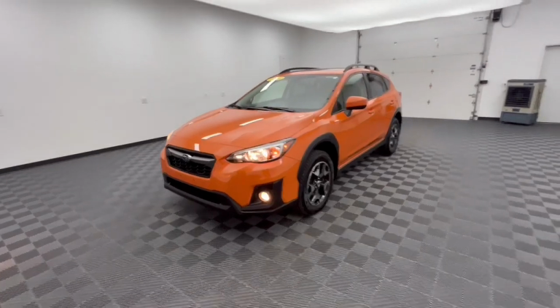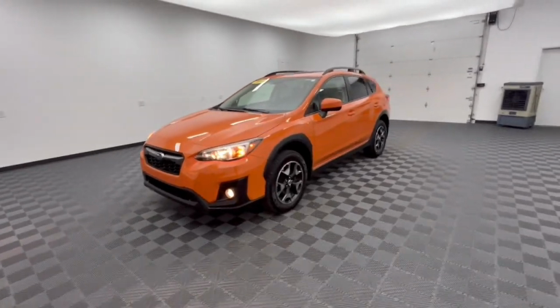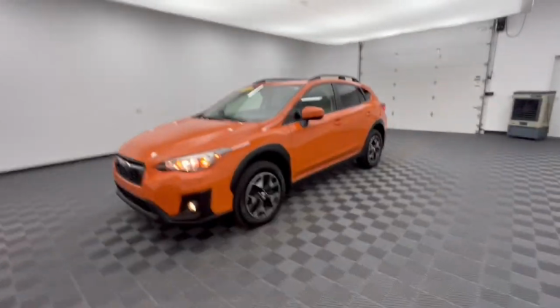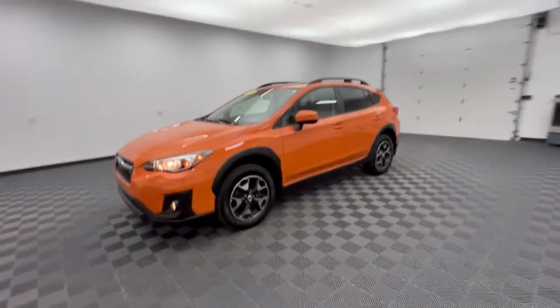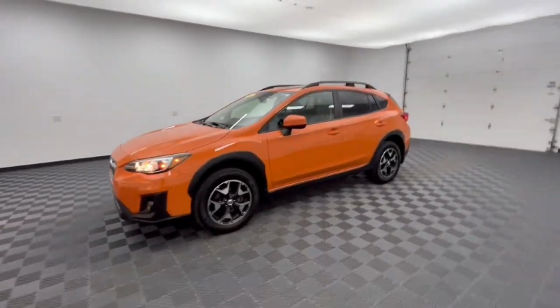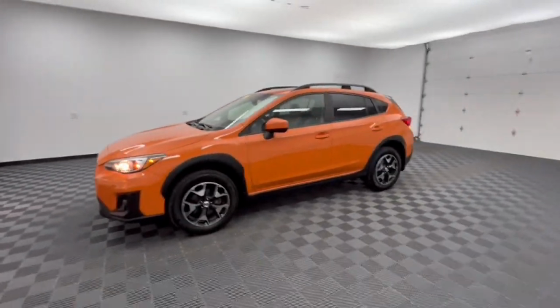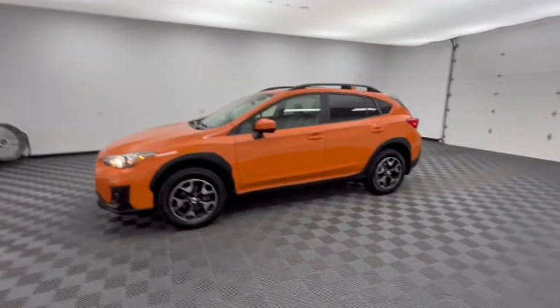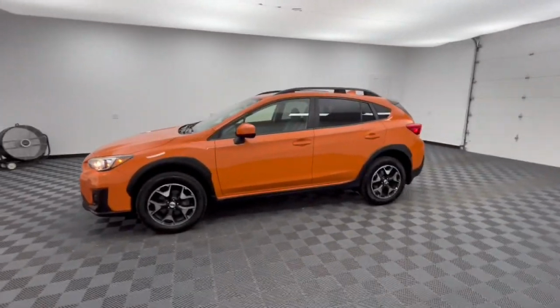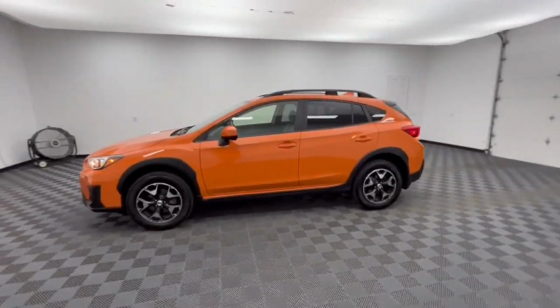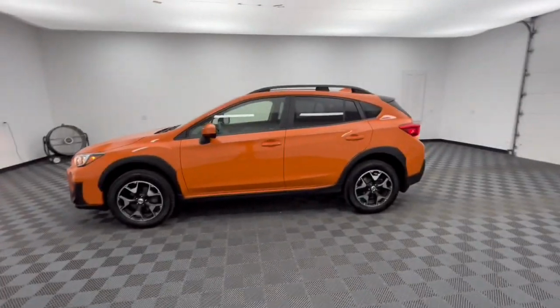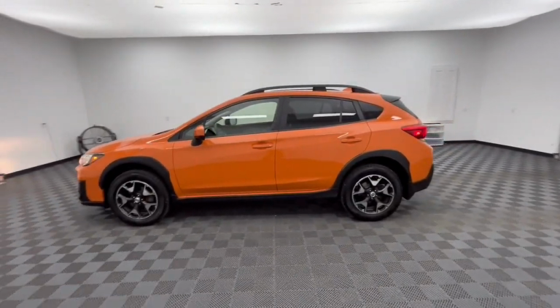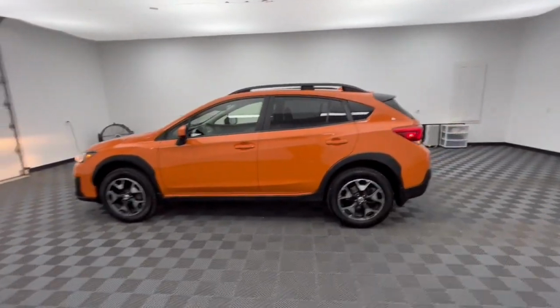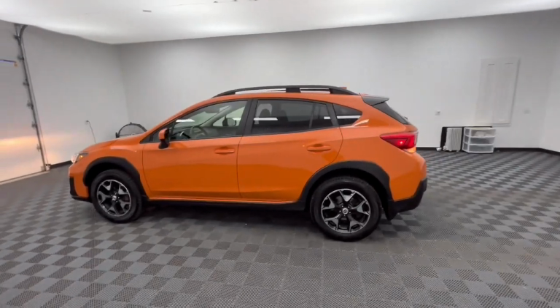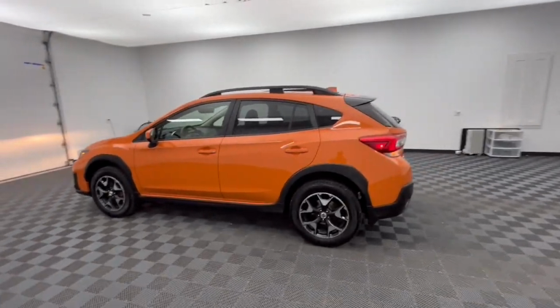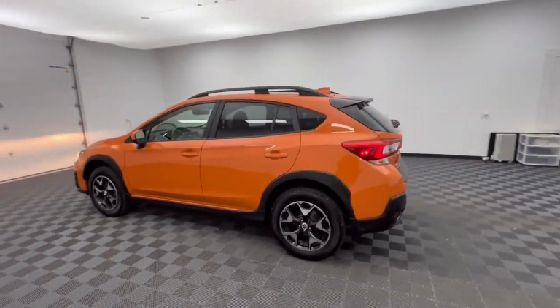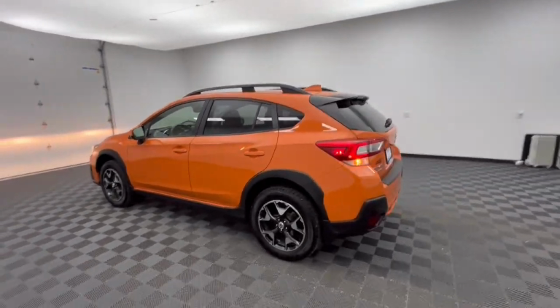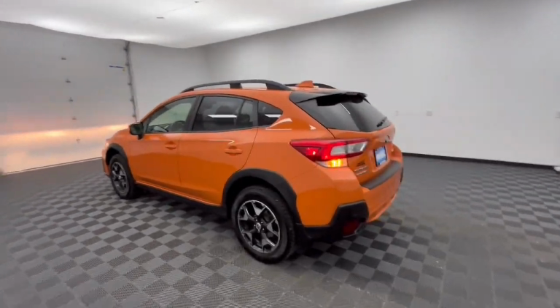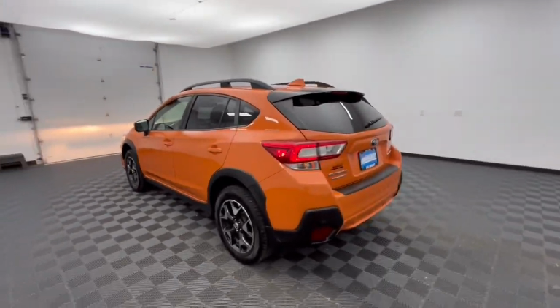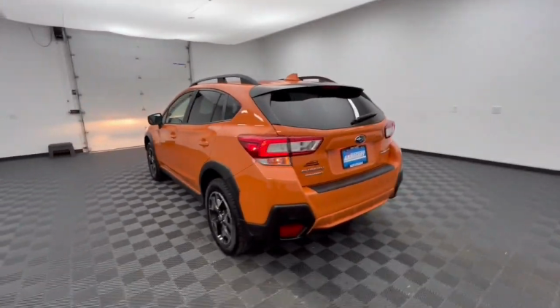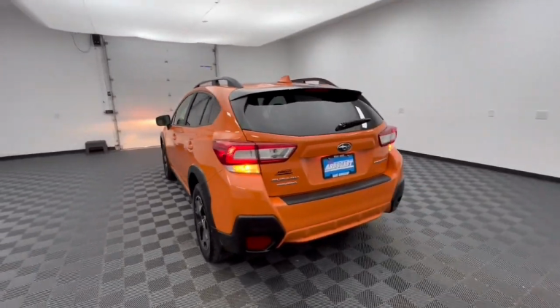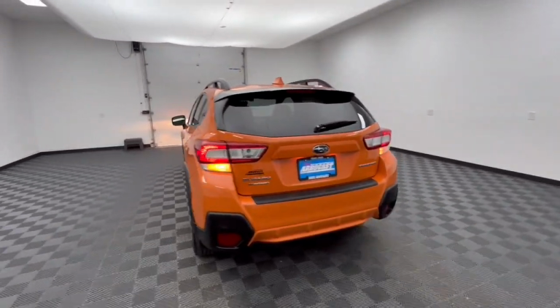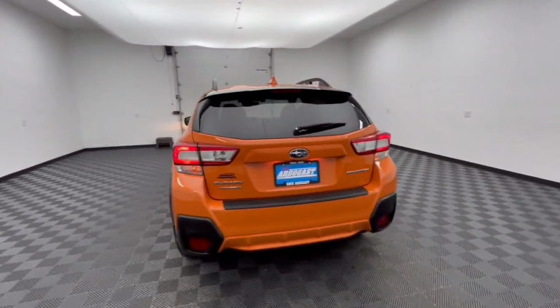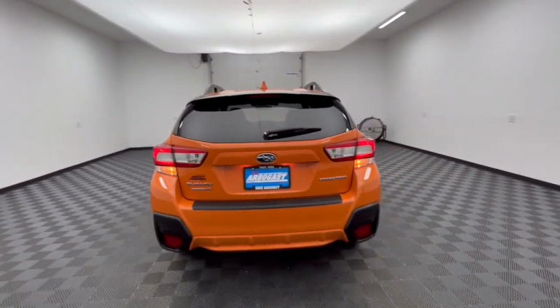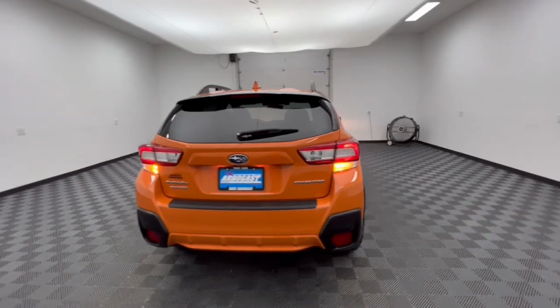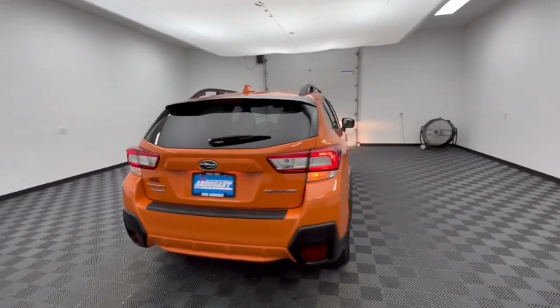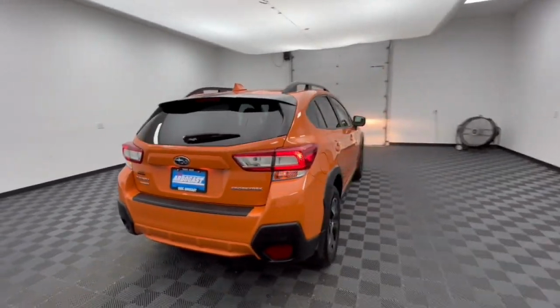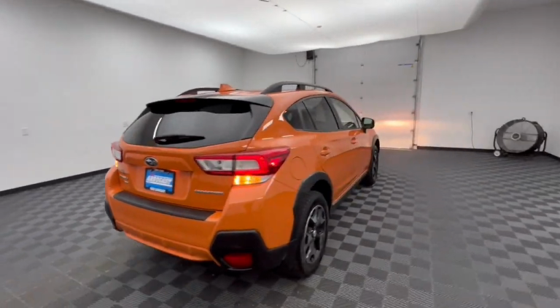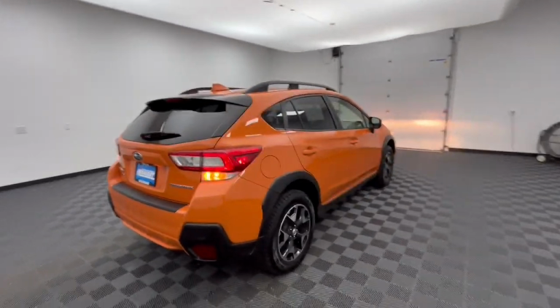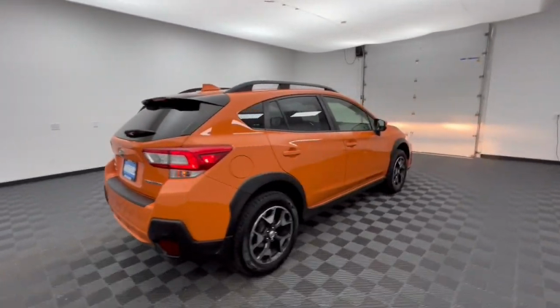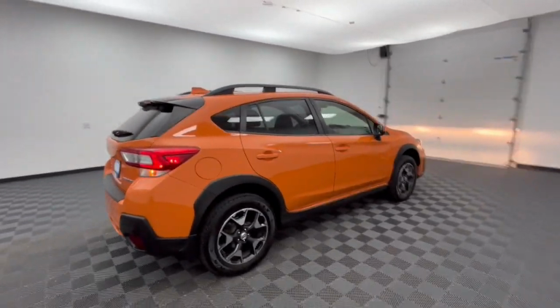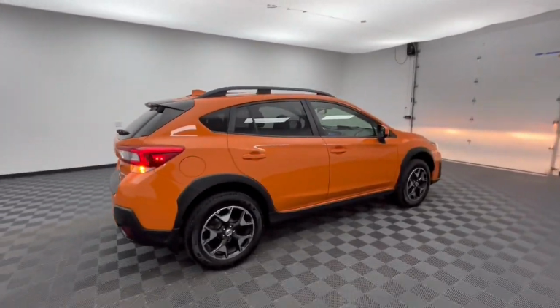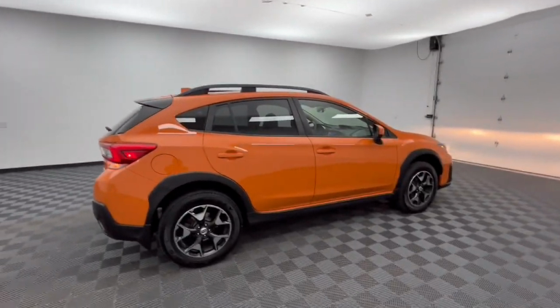You just found the 2018 Subaru Crosstrek. With less than 60,000 miles on the odometer, this vehicle provides excellent value. This affordable, fuel-efficient Crosstrek gives you all the features you need to keep up with your busy lifestyle.